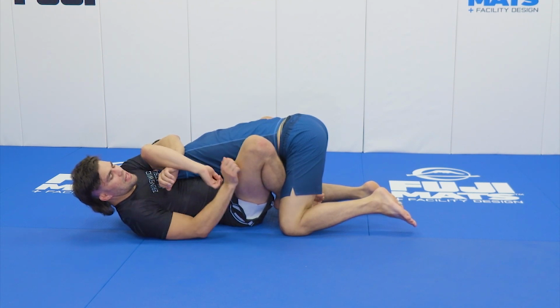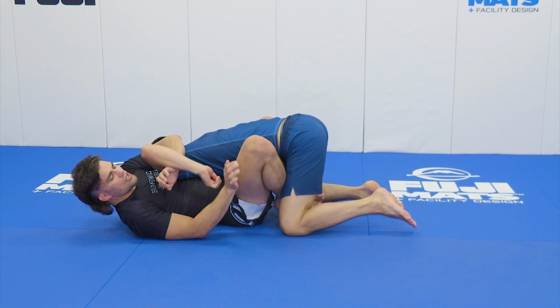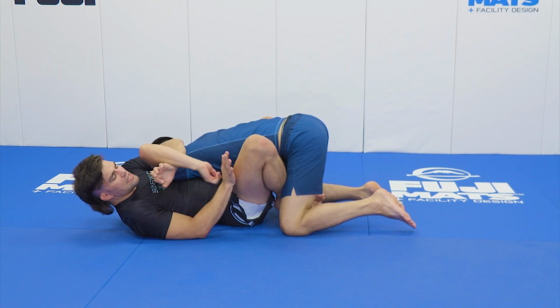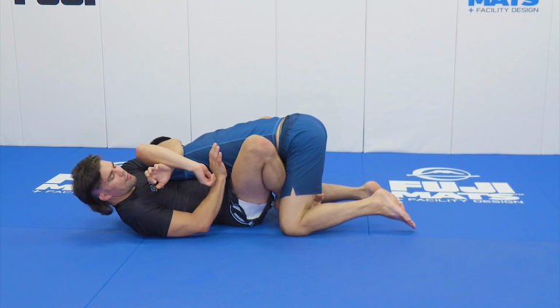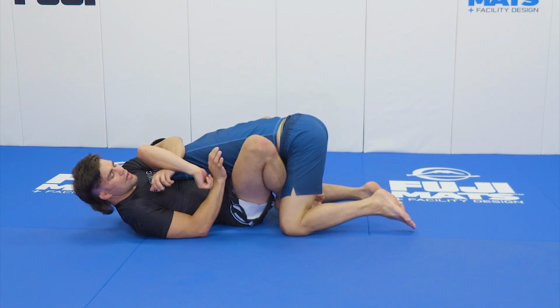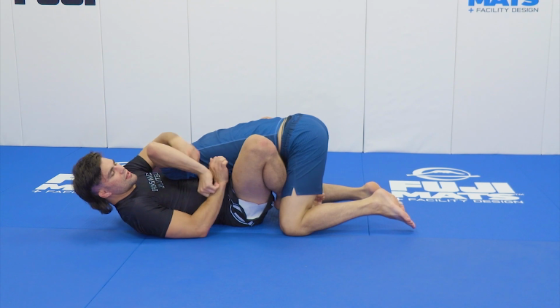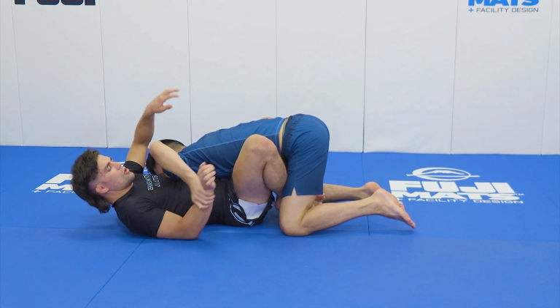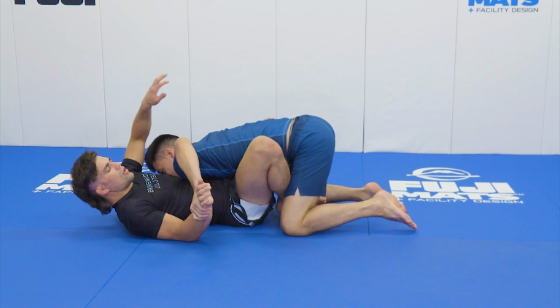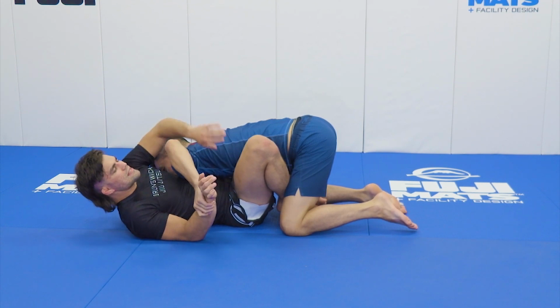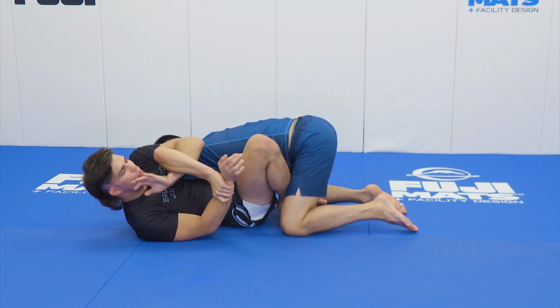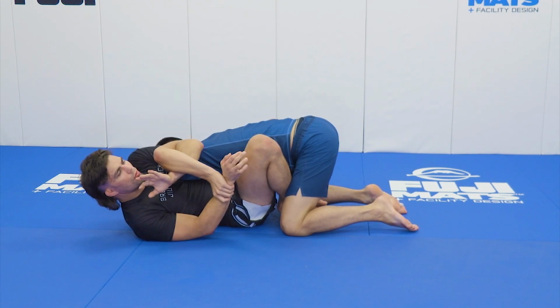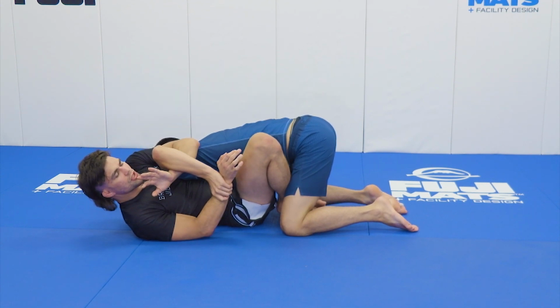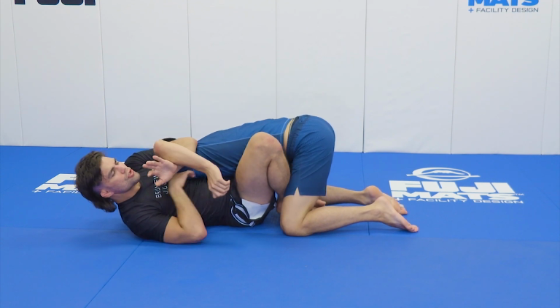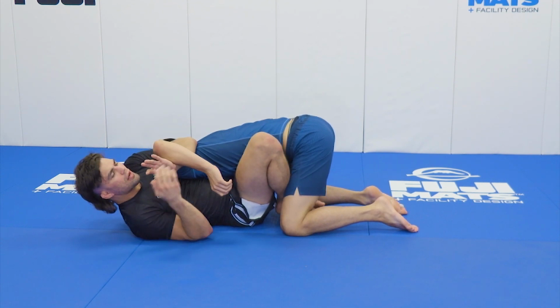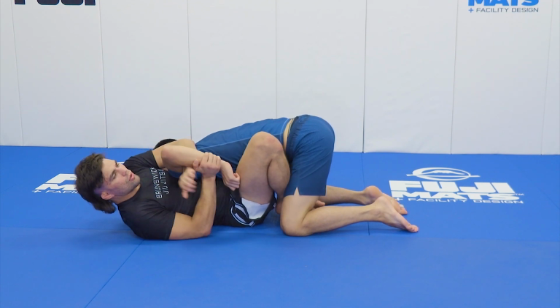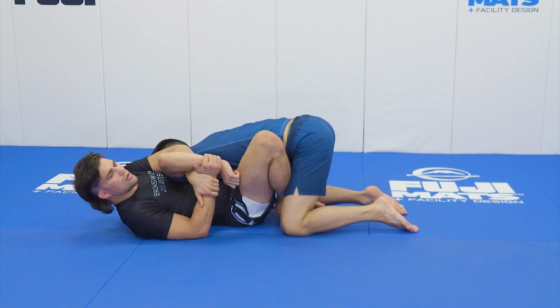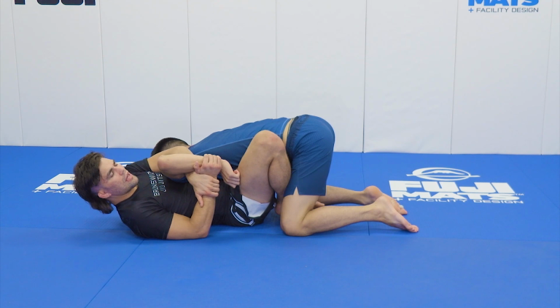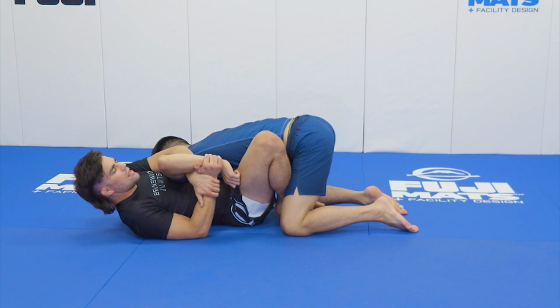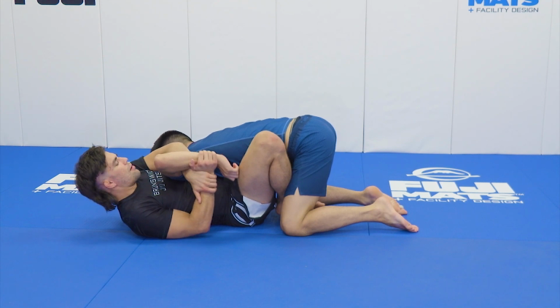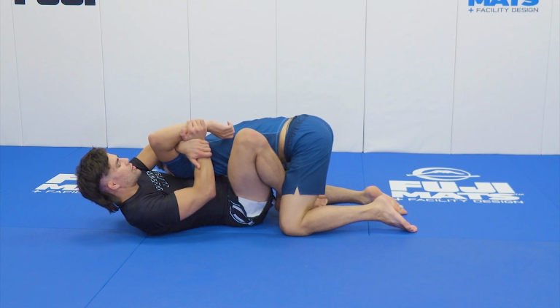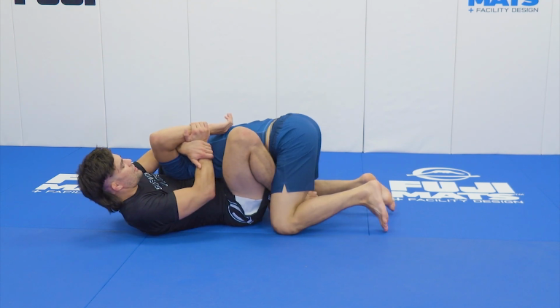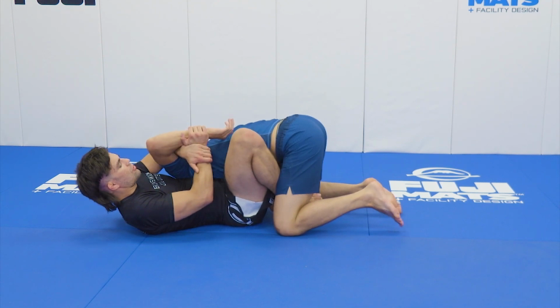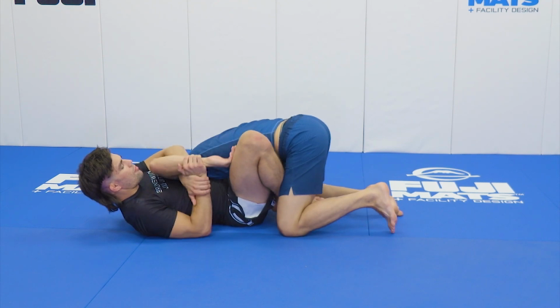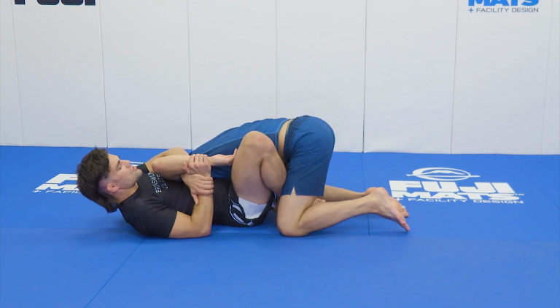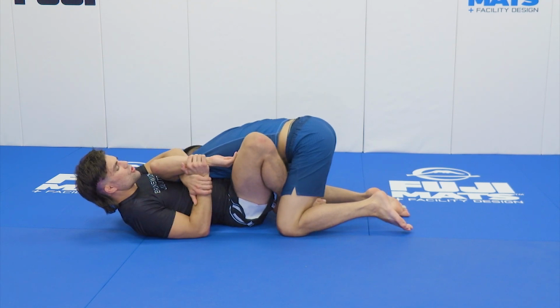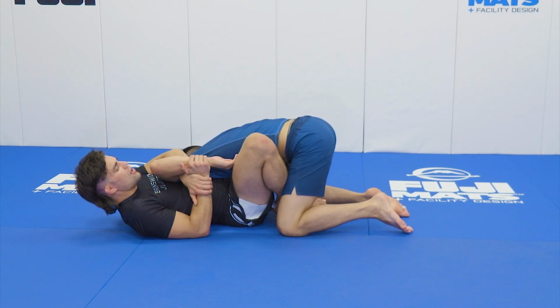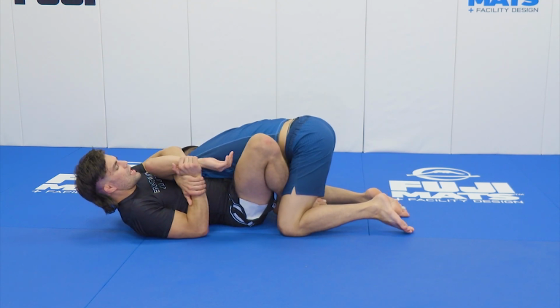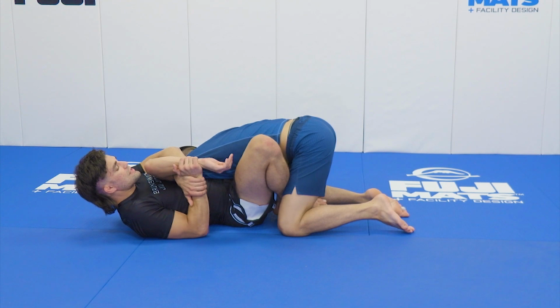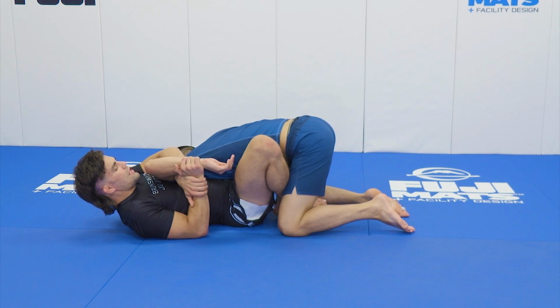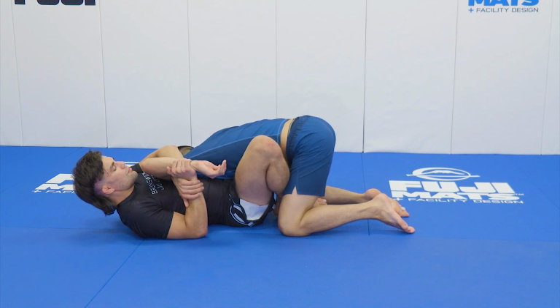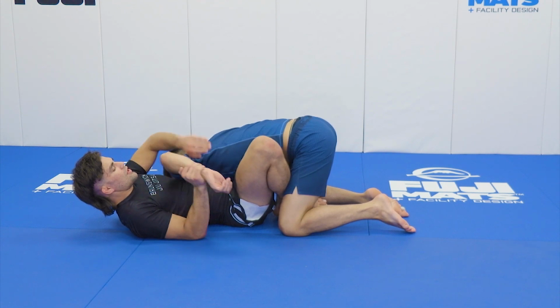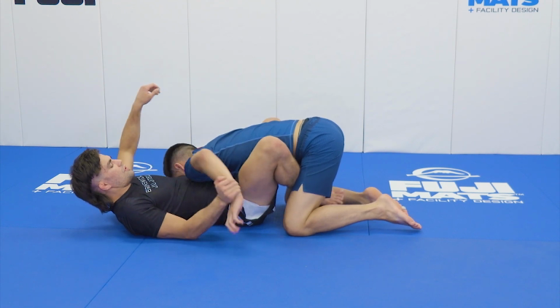Even if initially he's grabbing my wrist, all I need is that open elbow position to score my kimura. I might go into my finish or I might transition elsewhere, but that kimura is available to me.